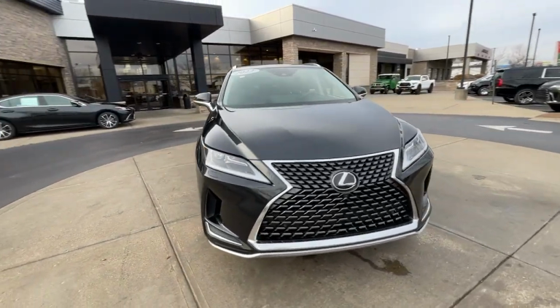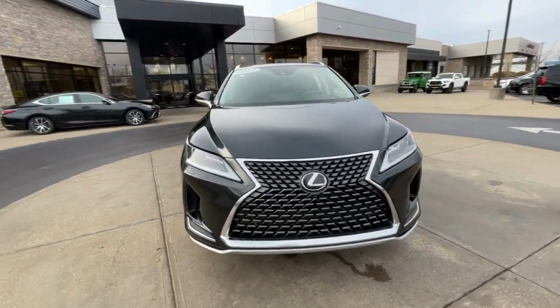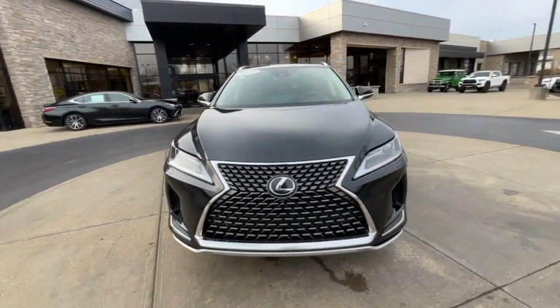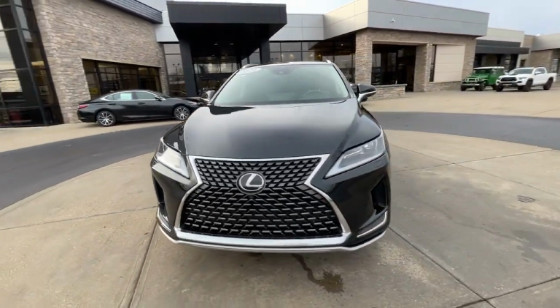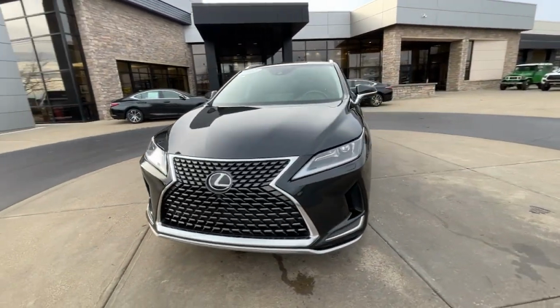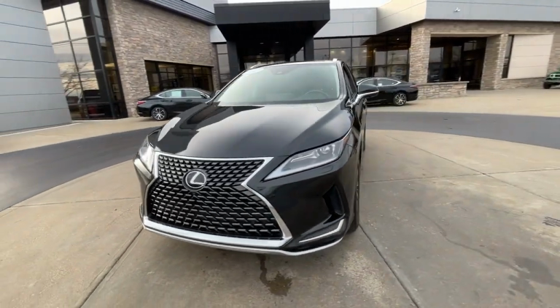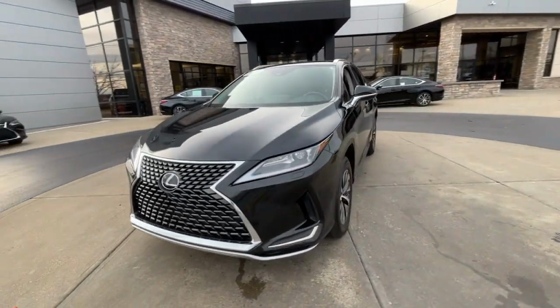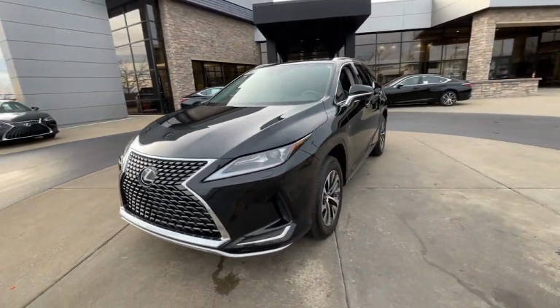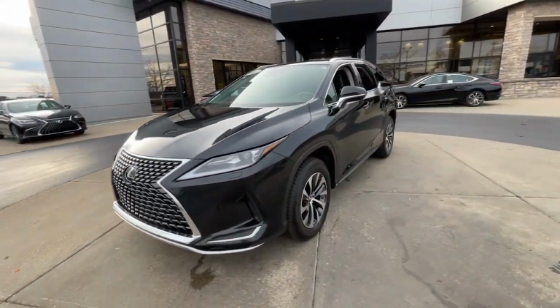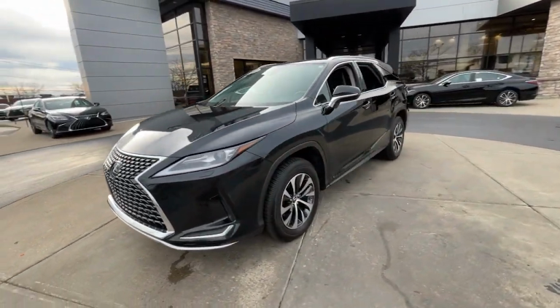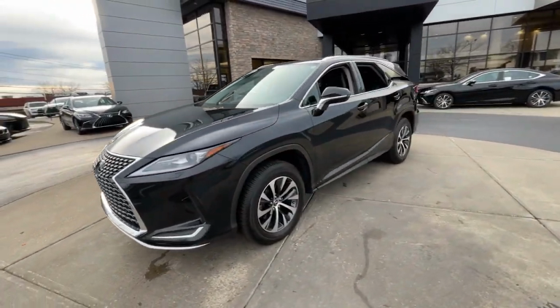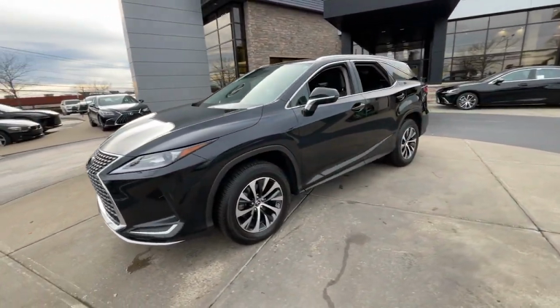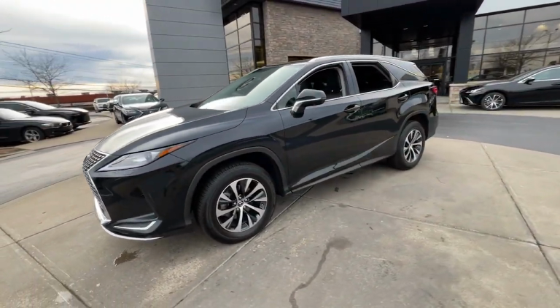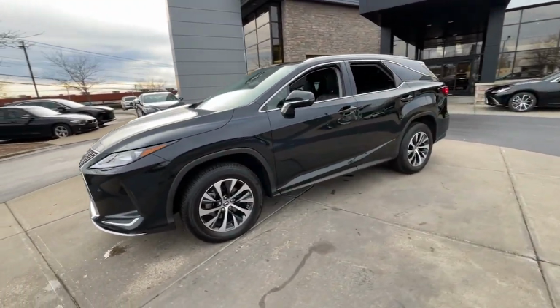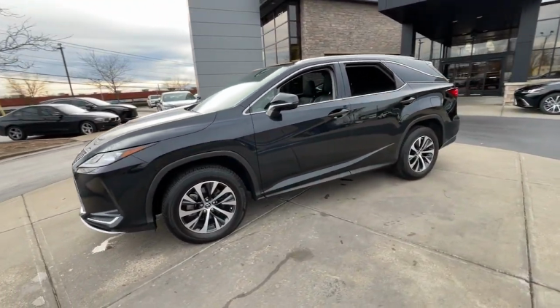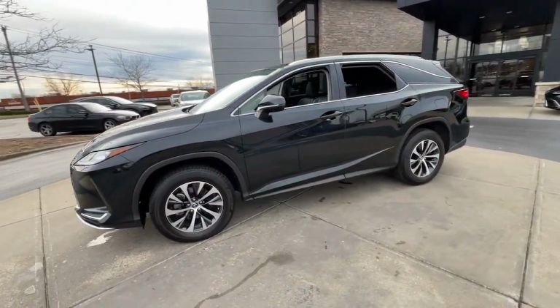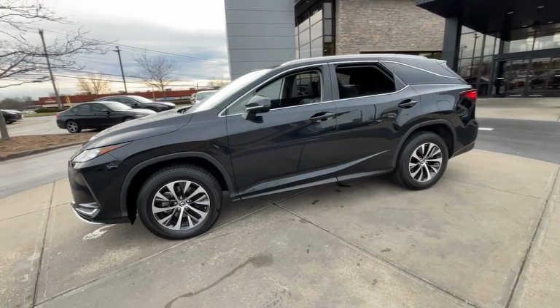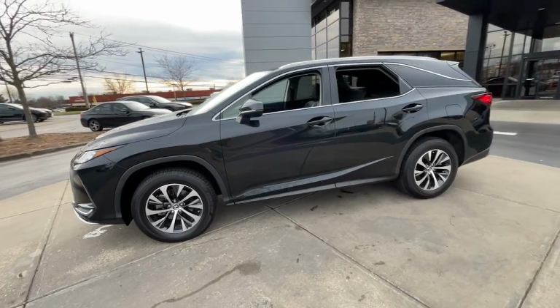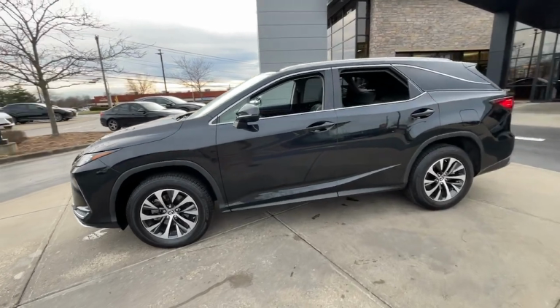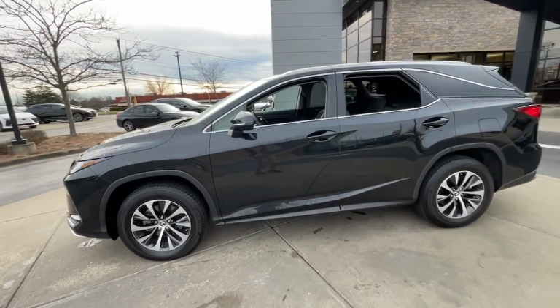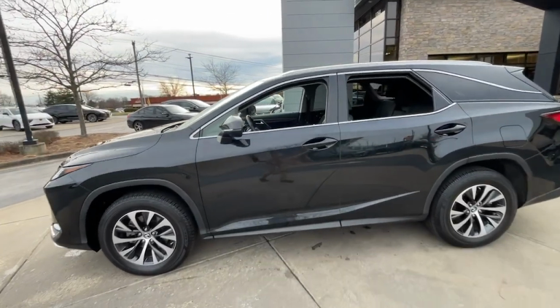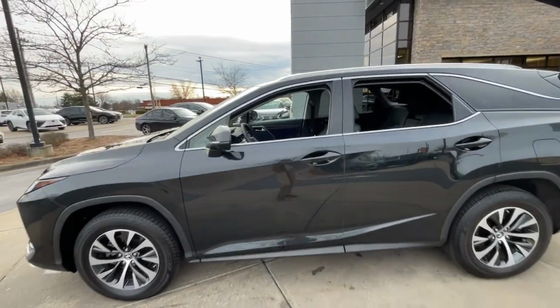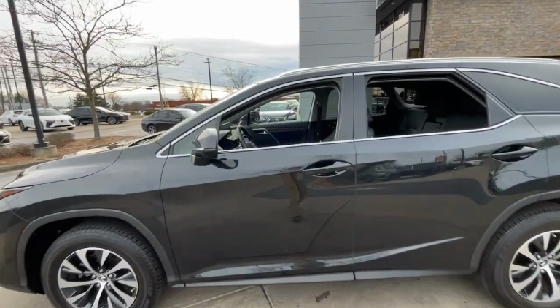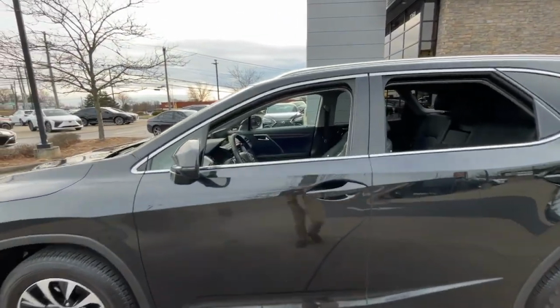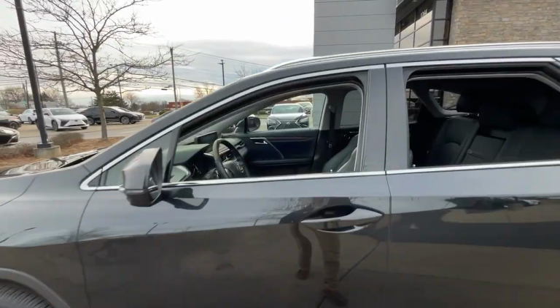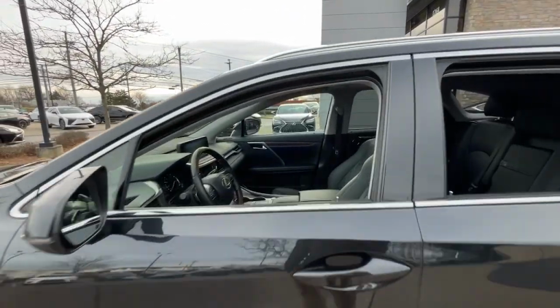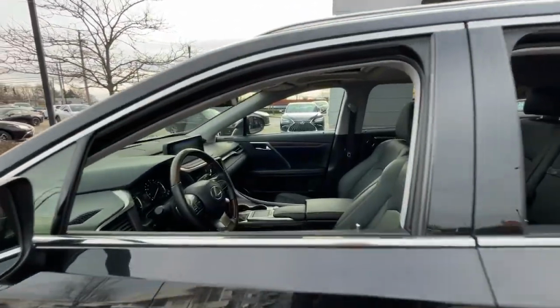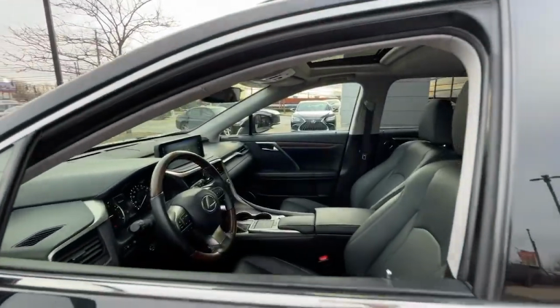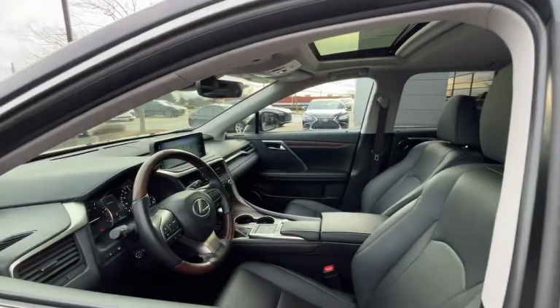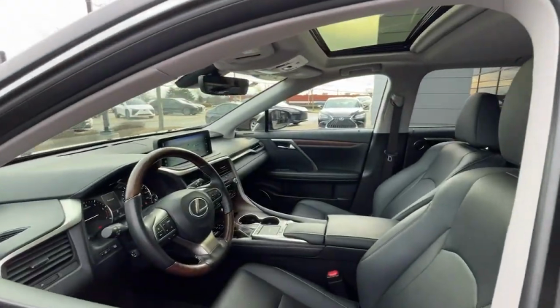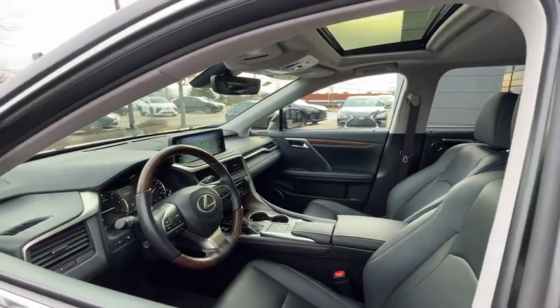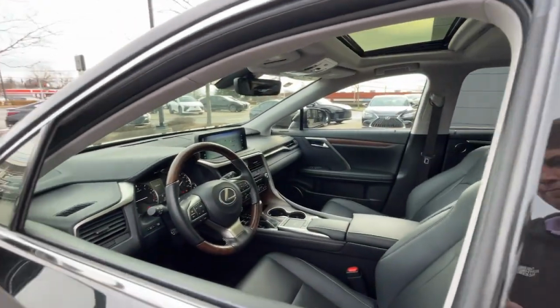The following are some of this vehicle's highlighted options. Moonroof. Enjoy the satisfaction of premium comfort in this luxurious RX.